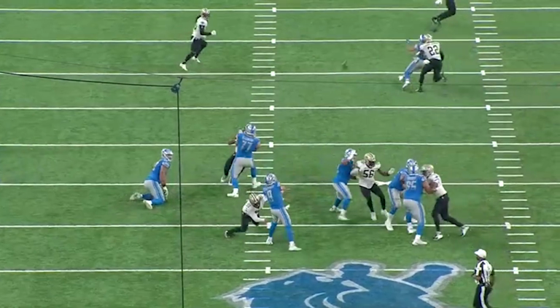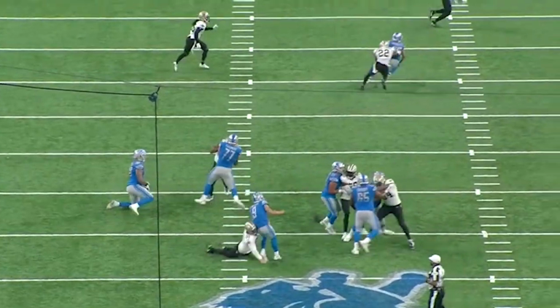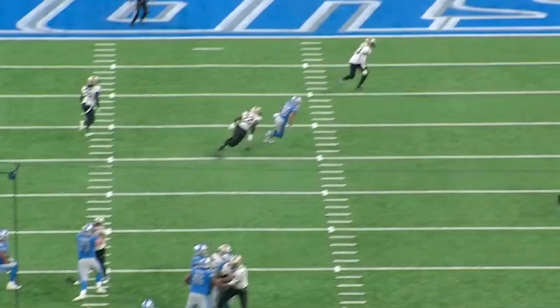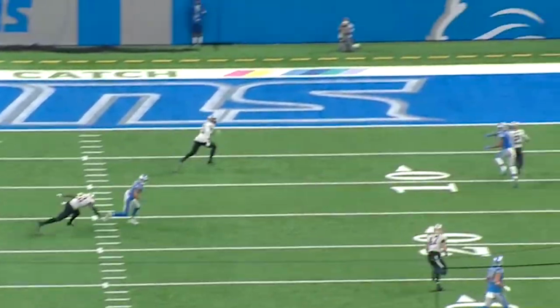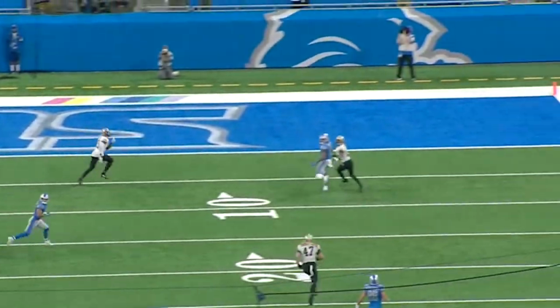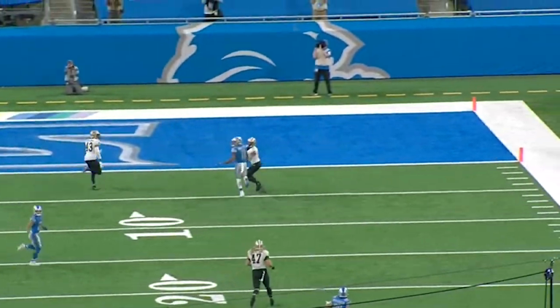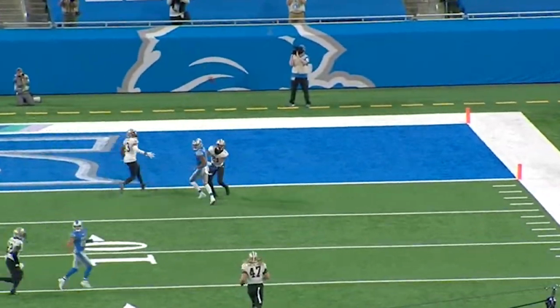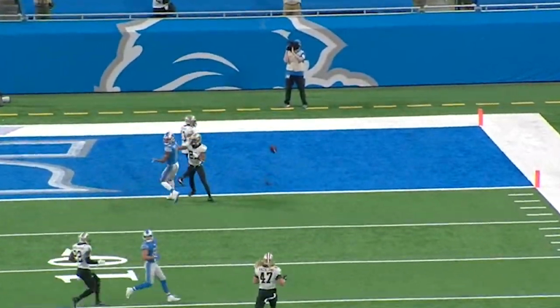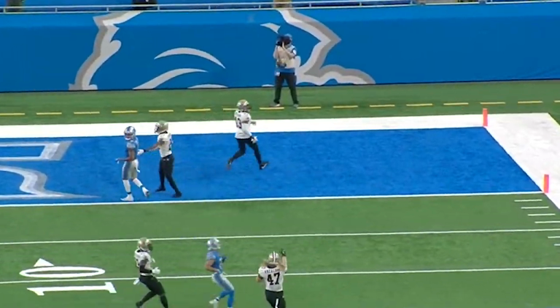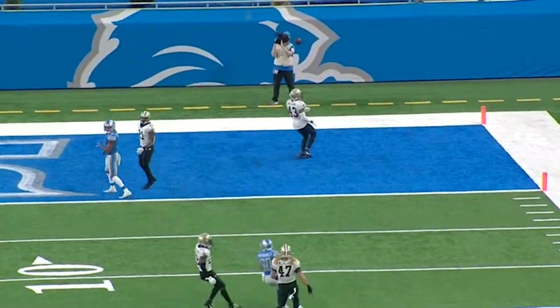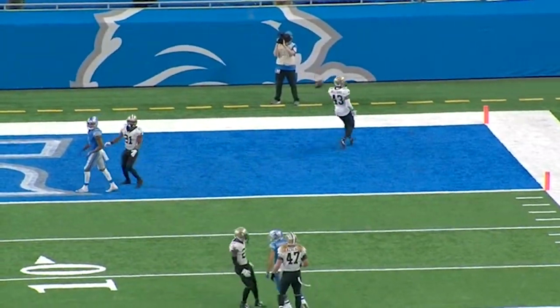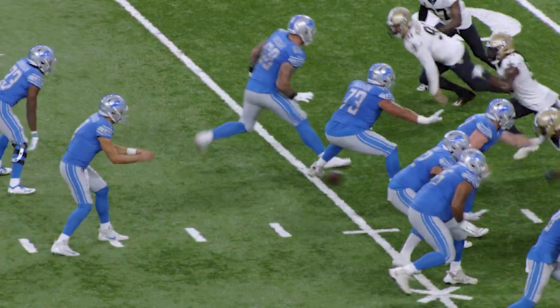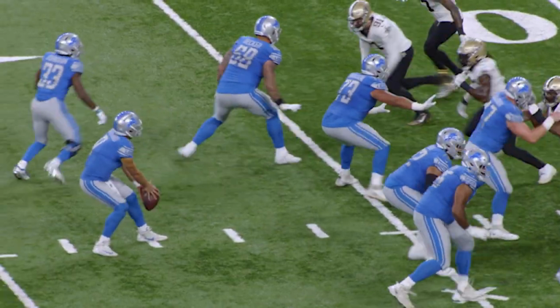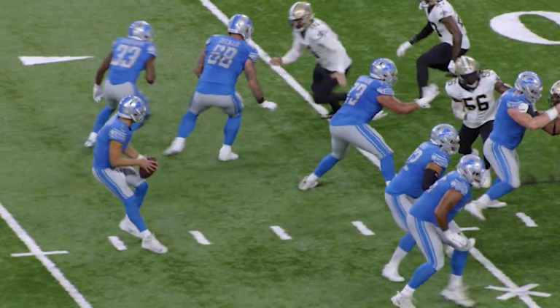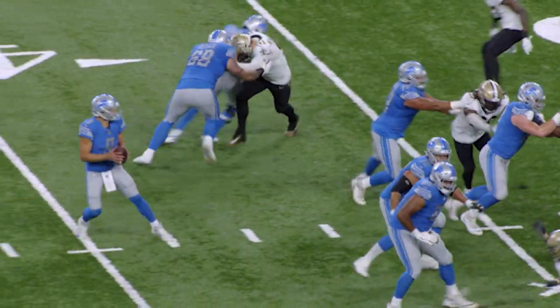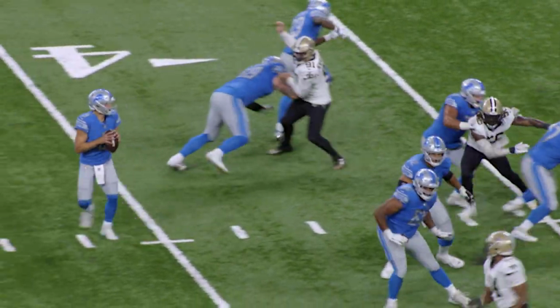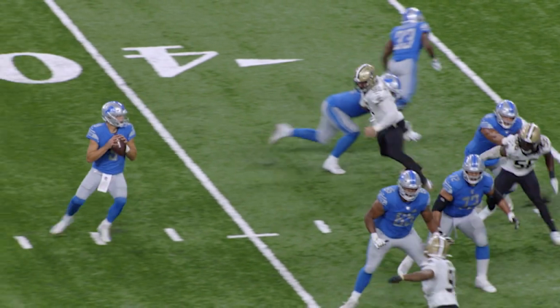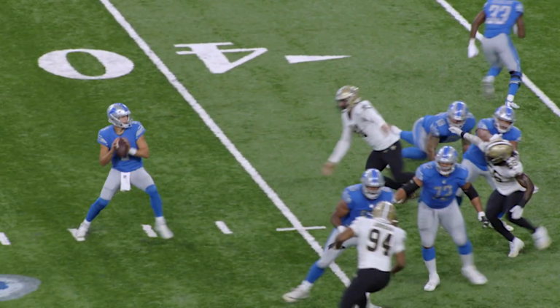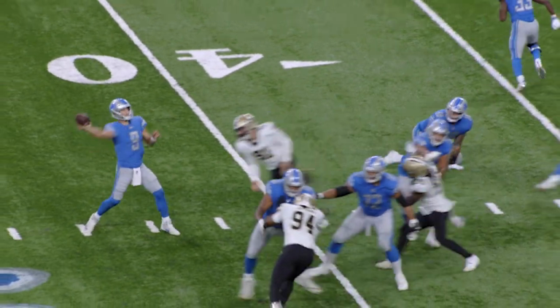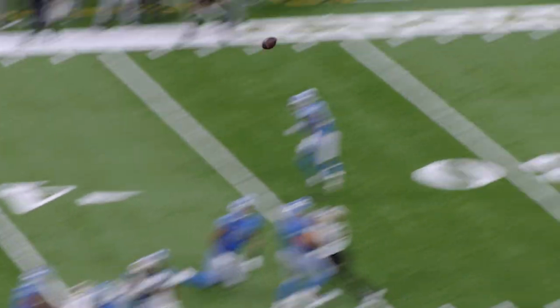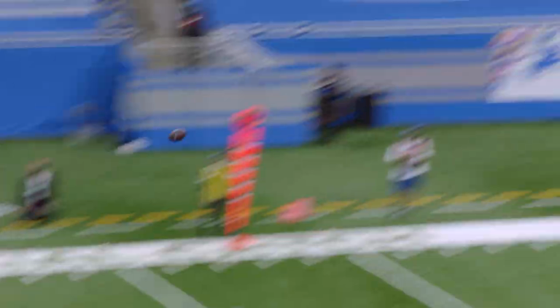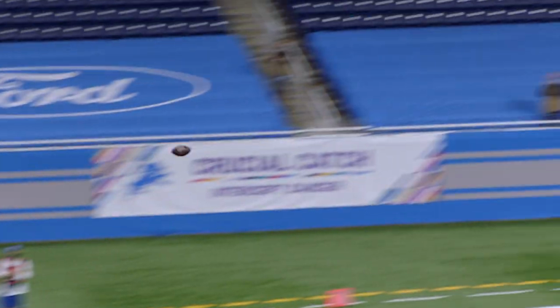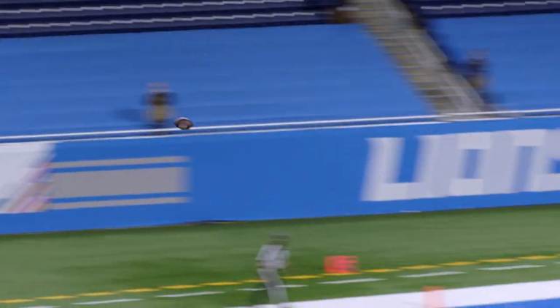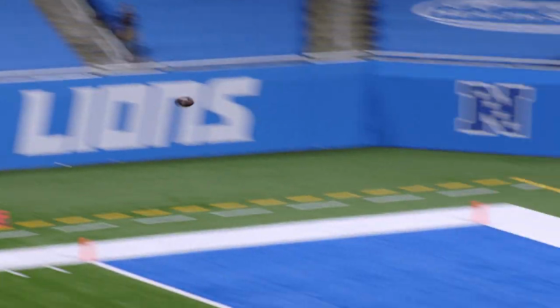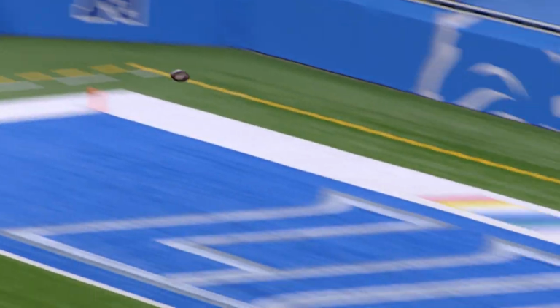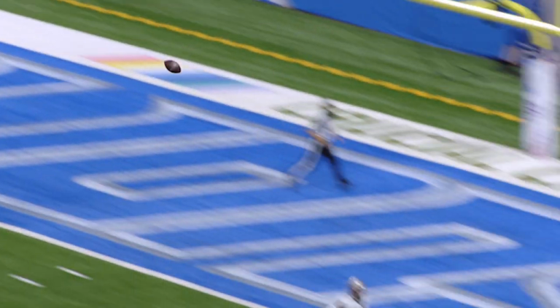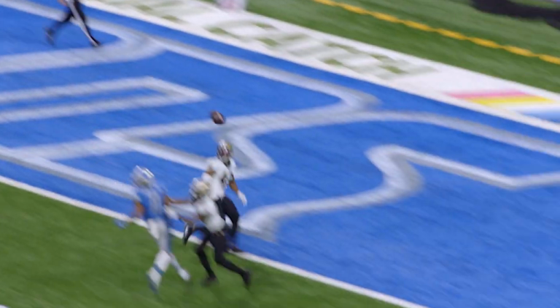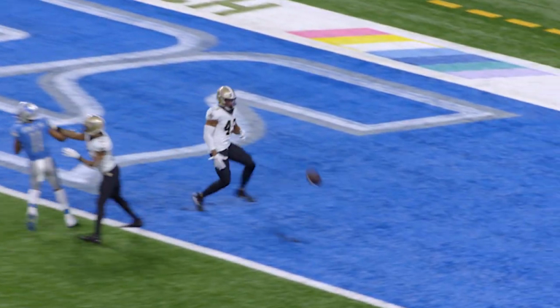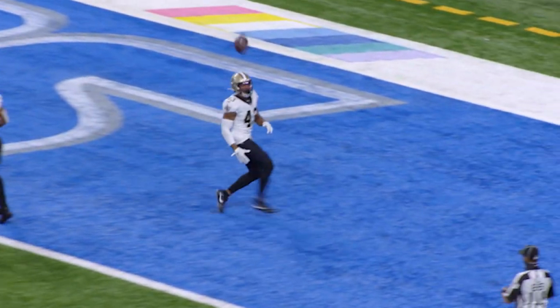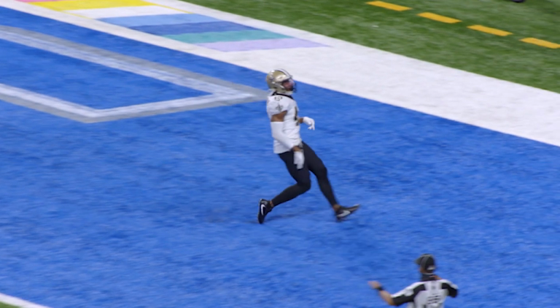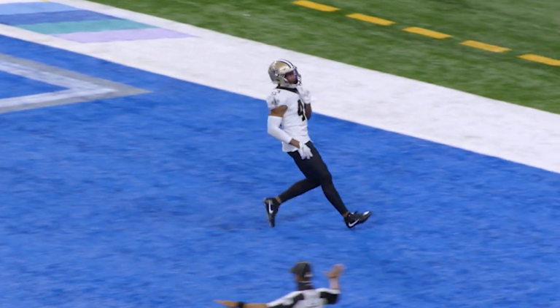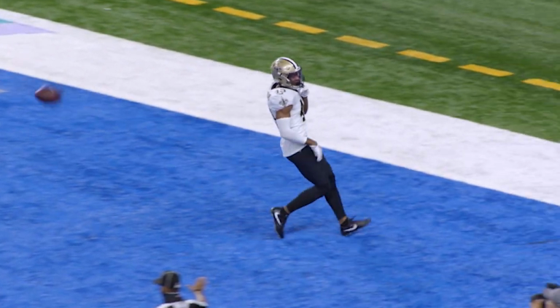He lifts it up because he's trying to avoid the contact, and look at what happens to the ball — it is fluttering in the air. The Jaguars need to find a way to affect Matt Stafford and his feet if they want to win.